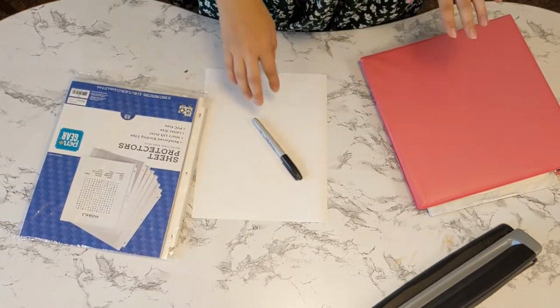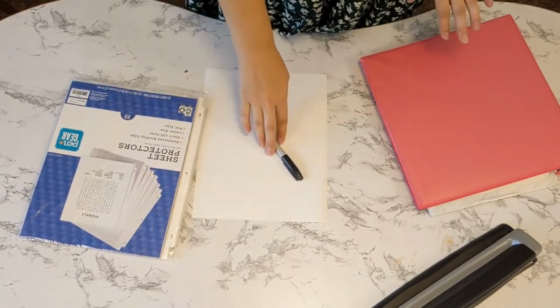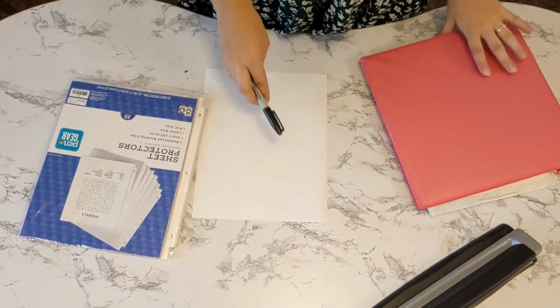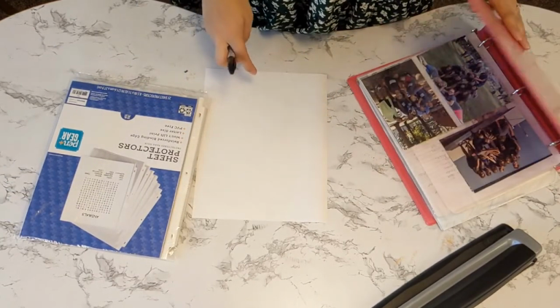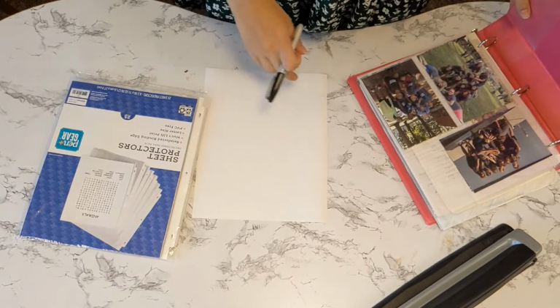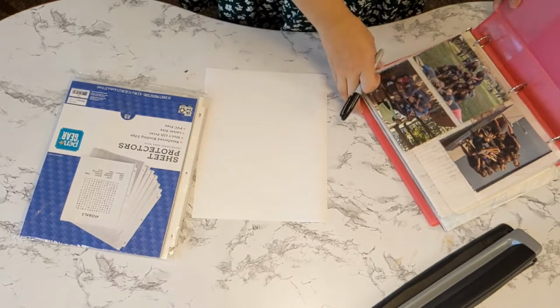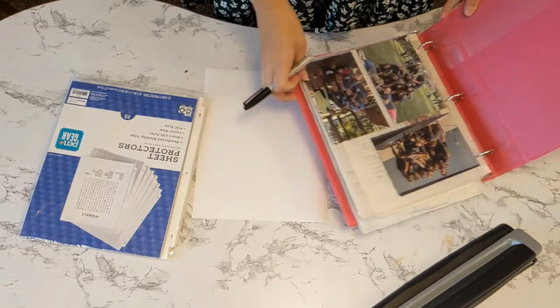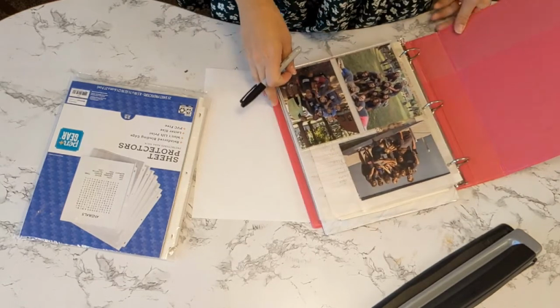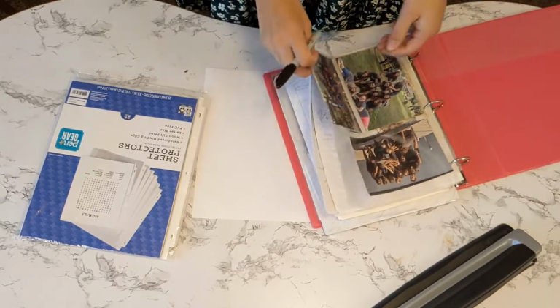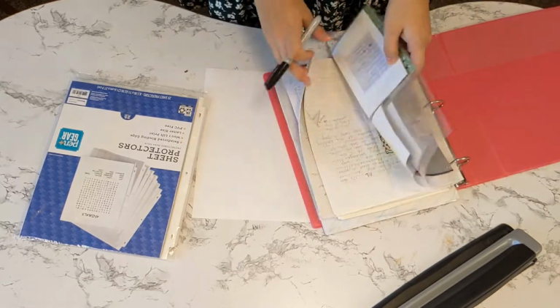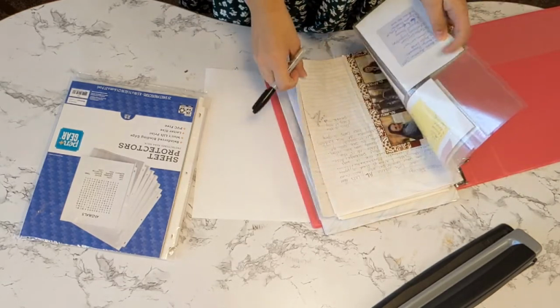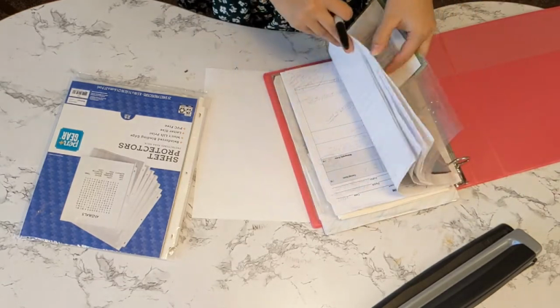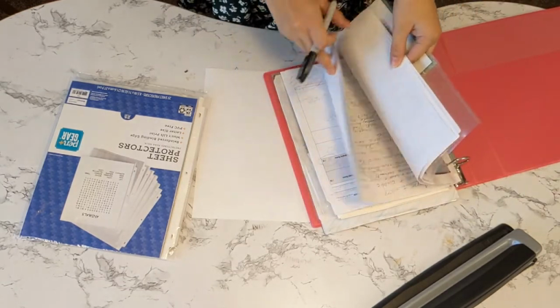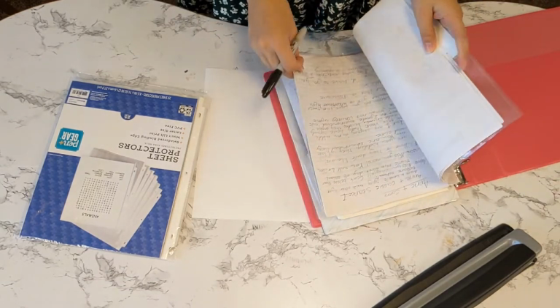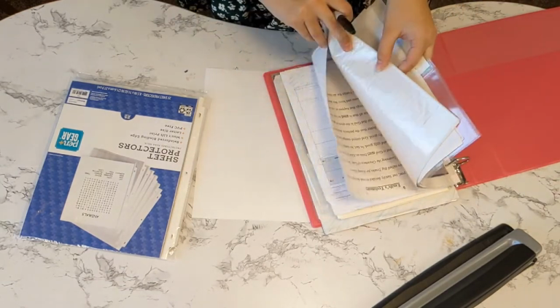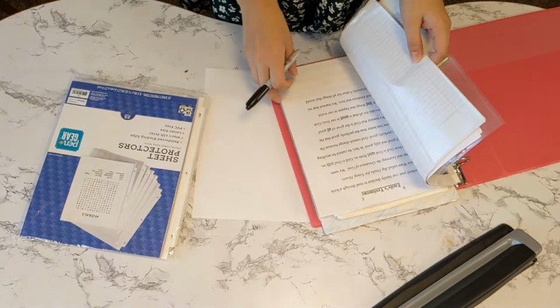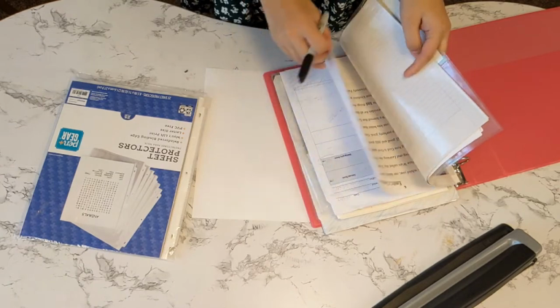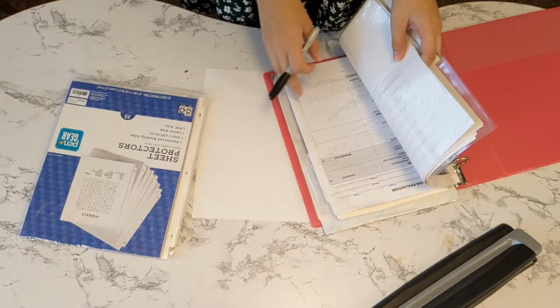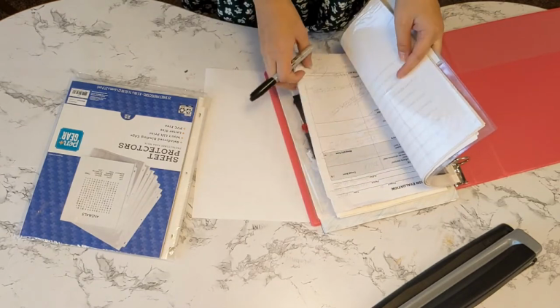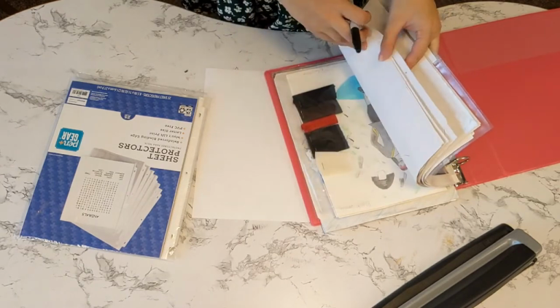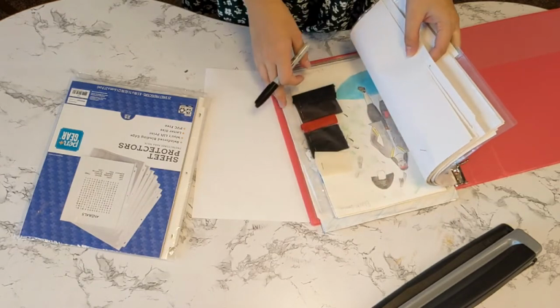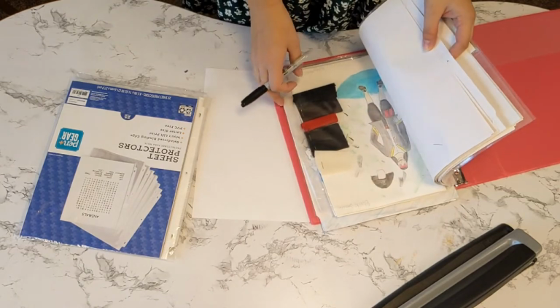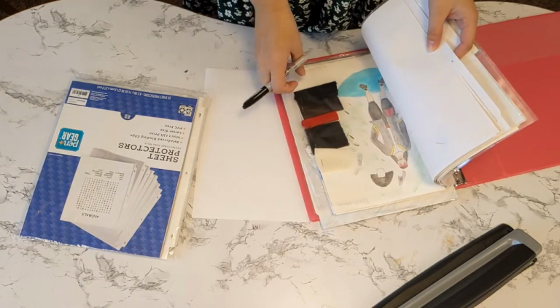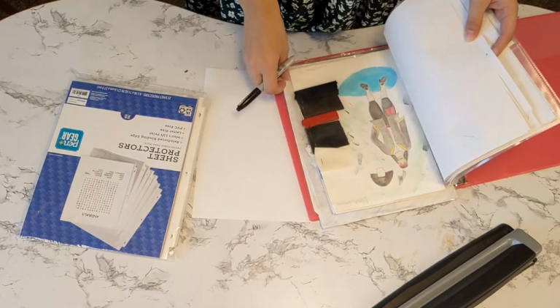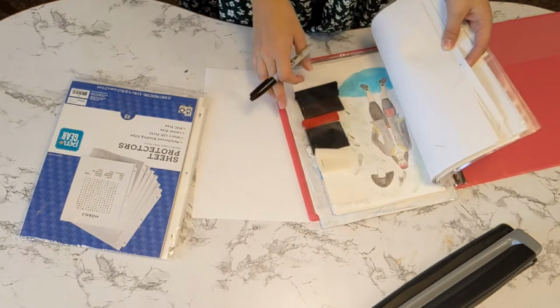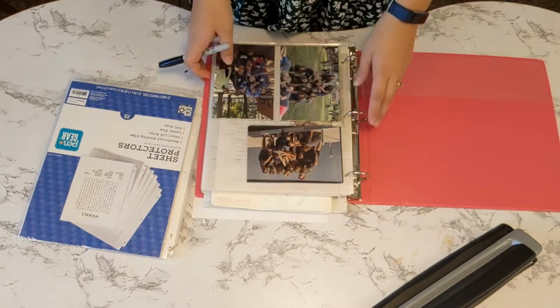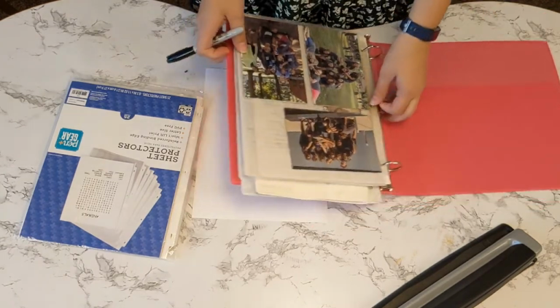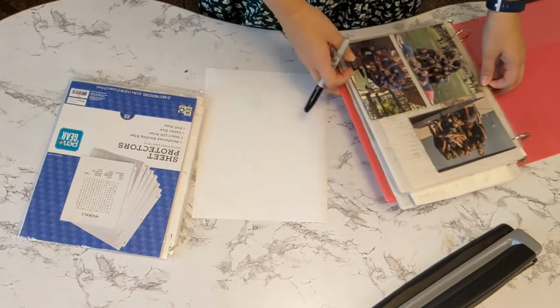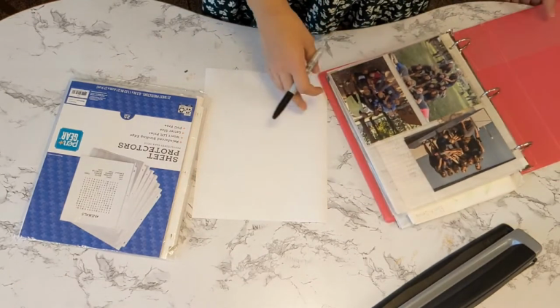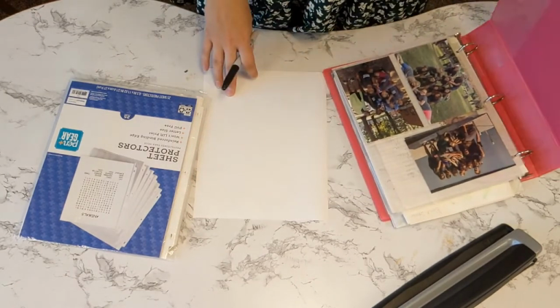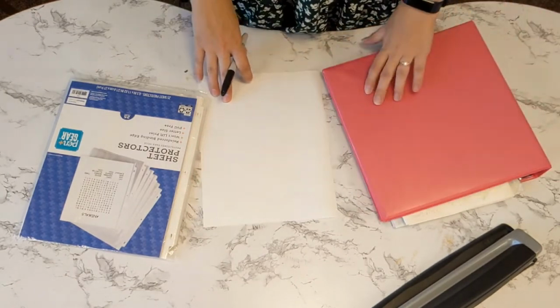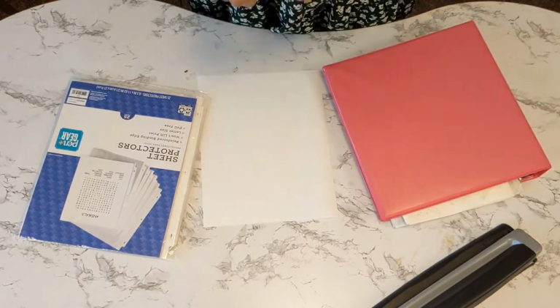I already have this binder kind of put together. This is my random memories binder, kind of from high school and some from college. So I'm going to label this binder just "Memories."